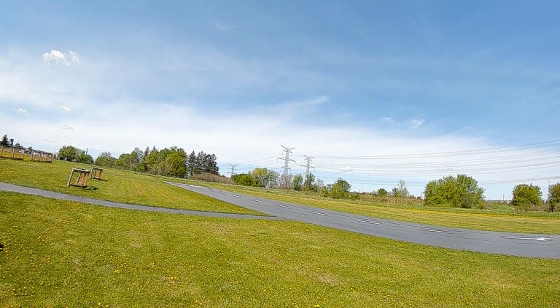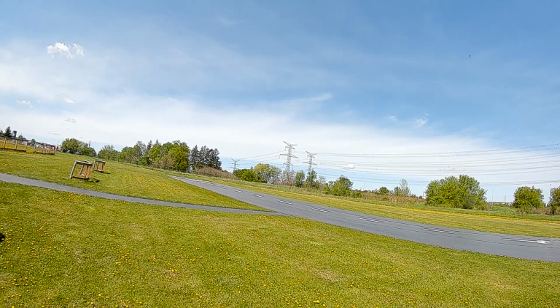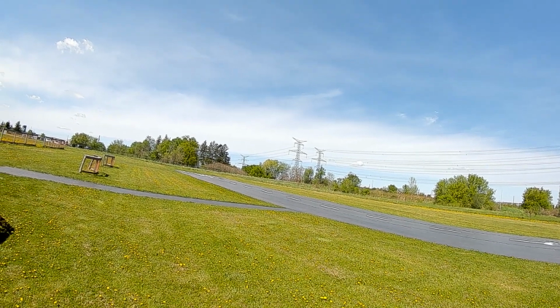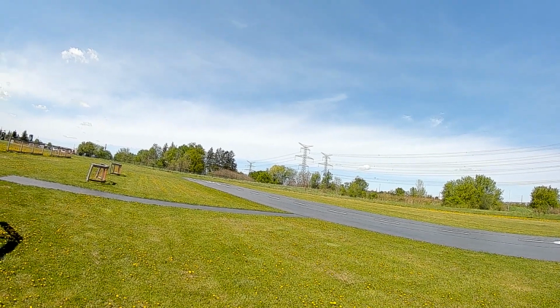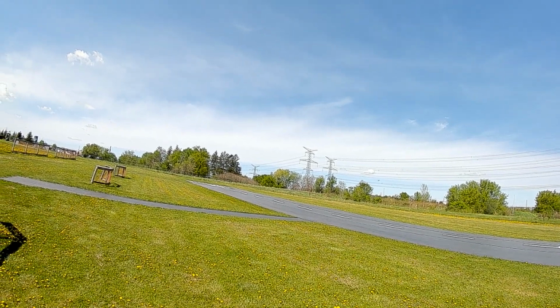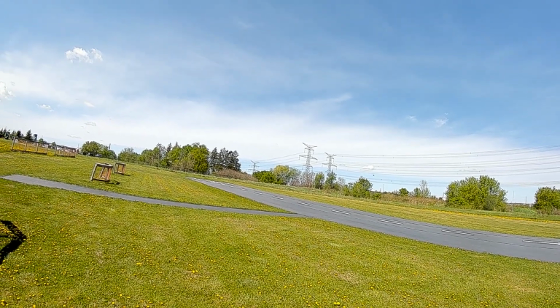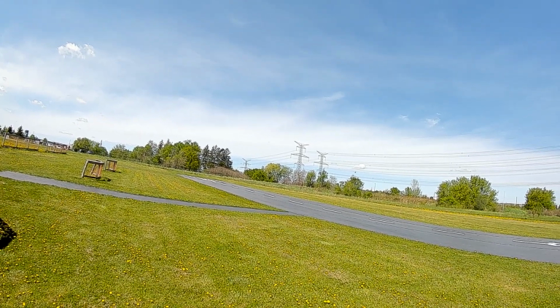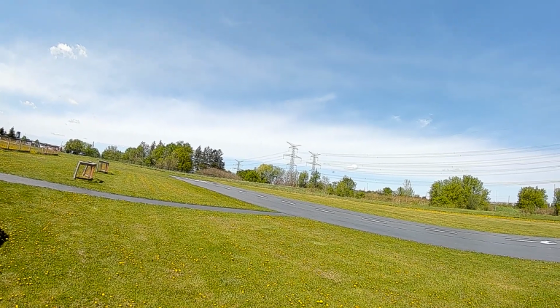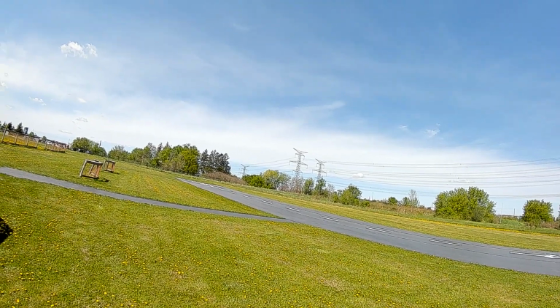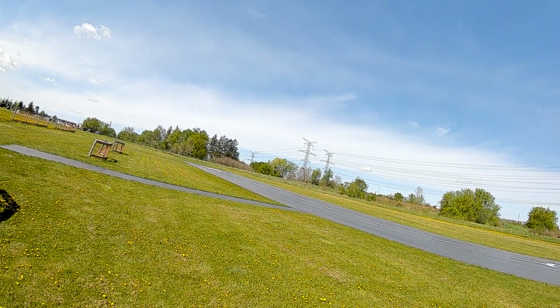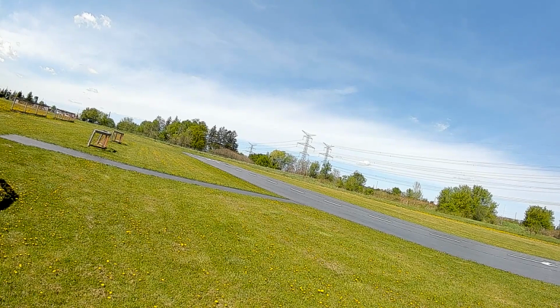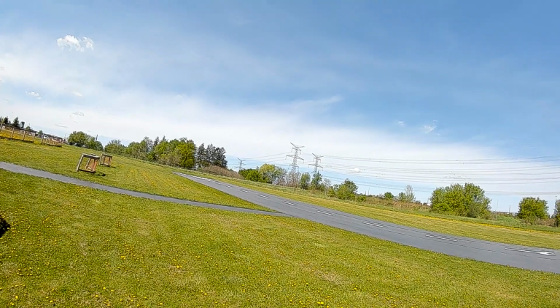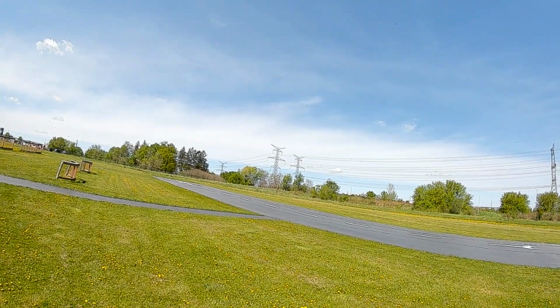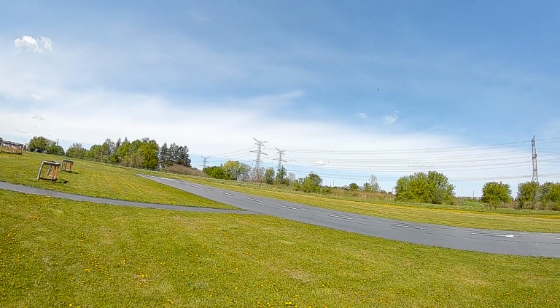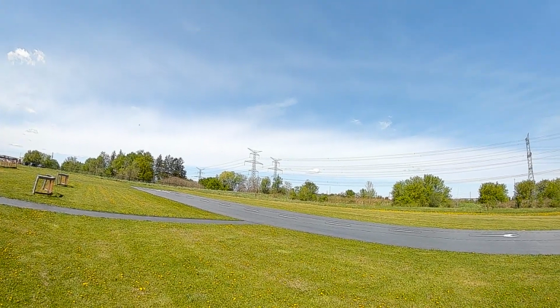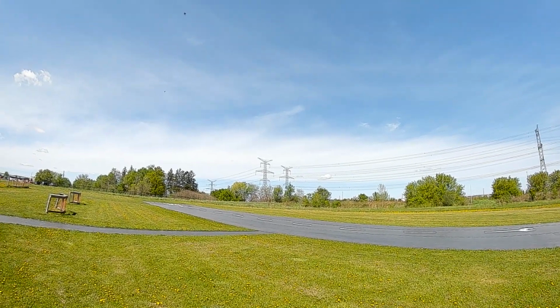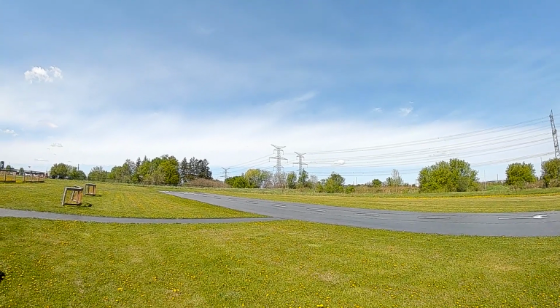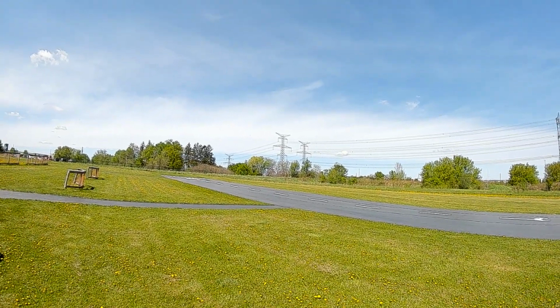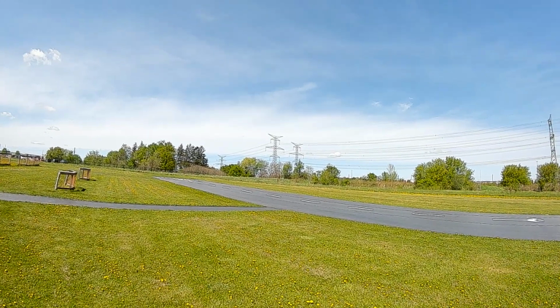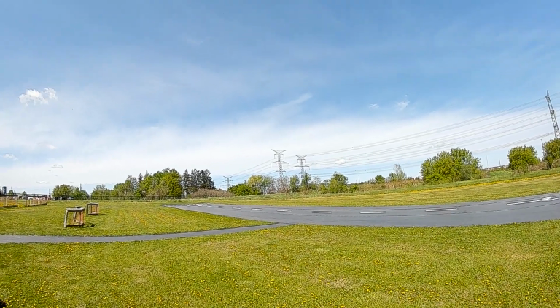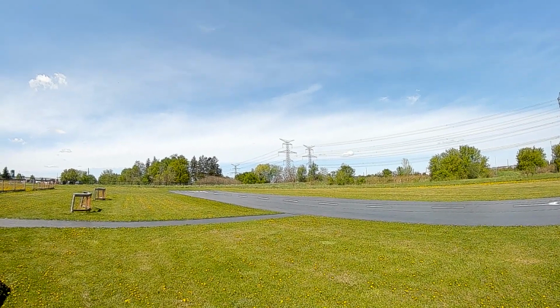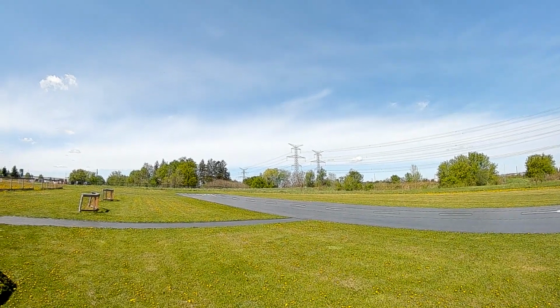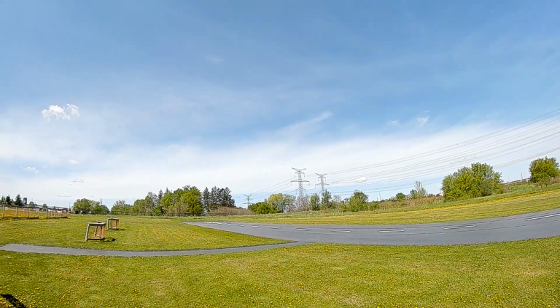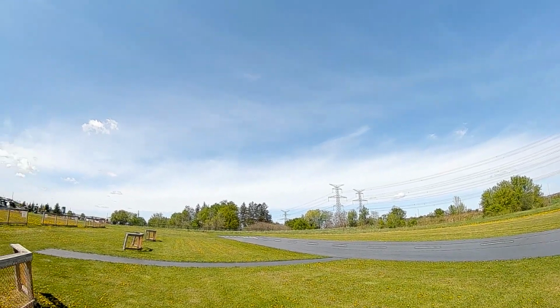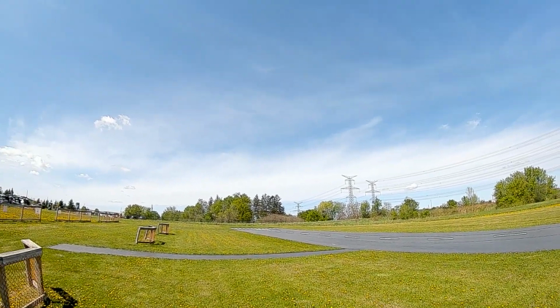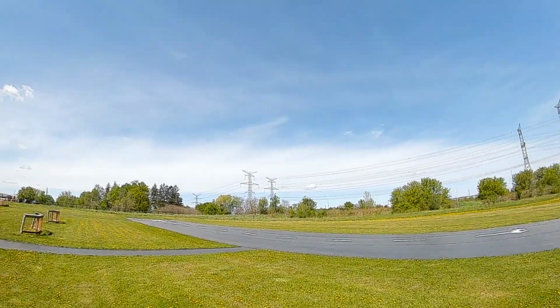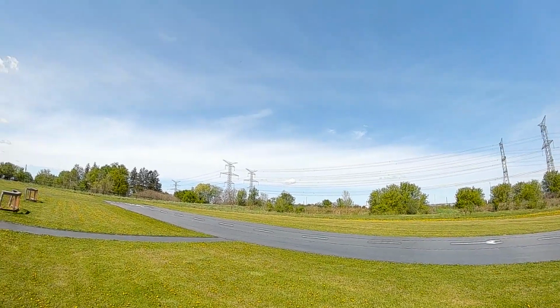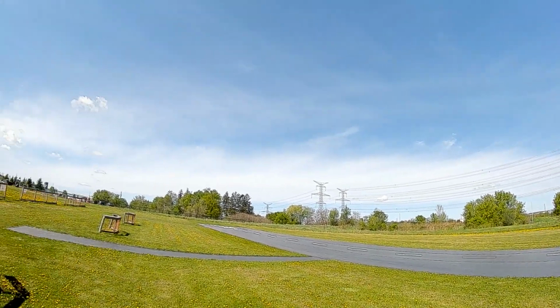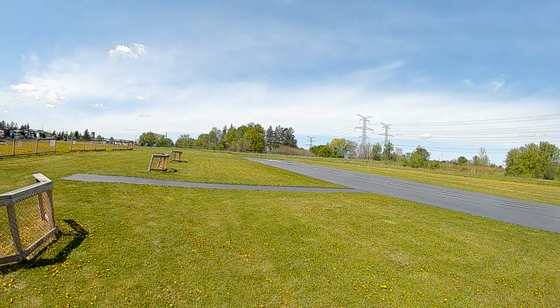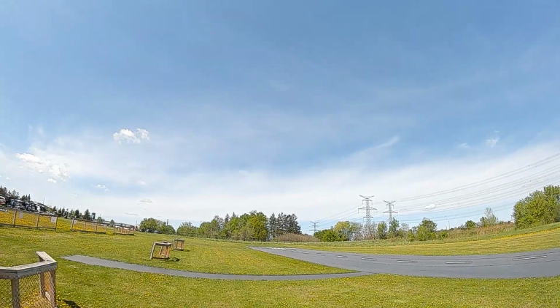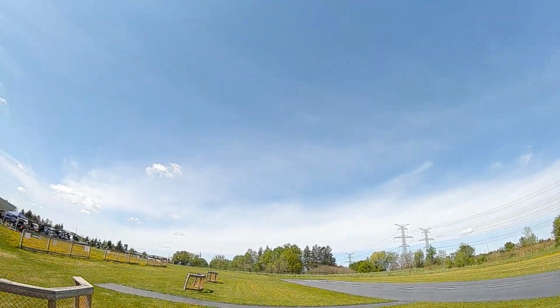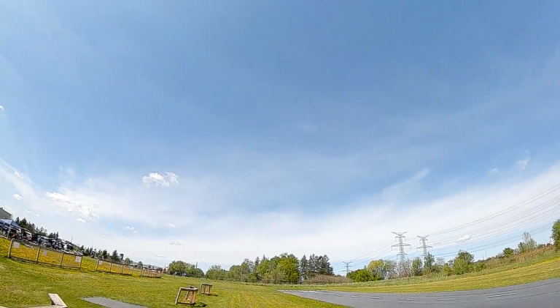This is the first-person view of the launch. This video is taken through the DJI FPV camera in HD recording.